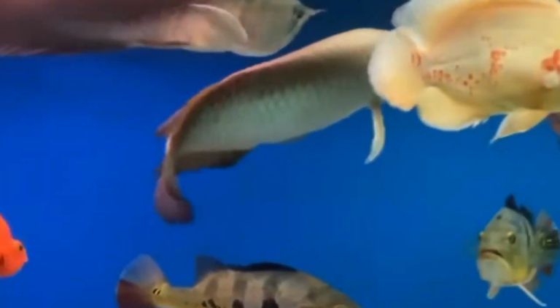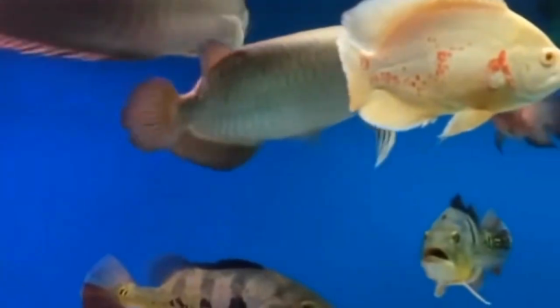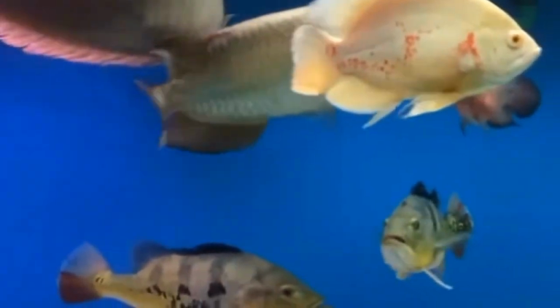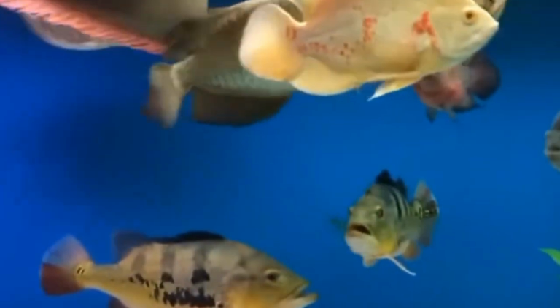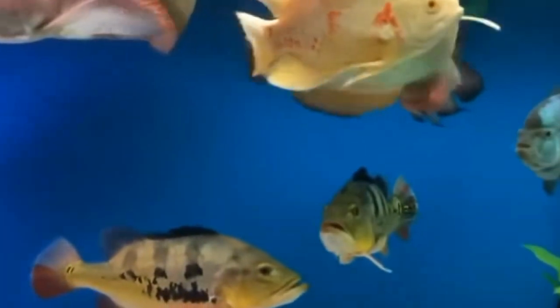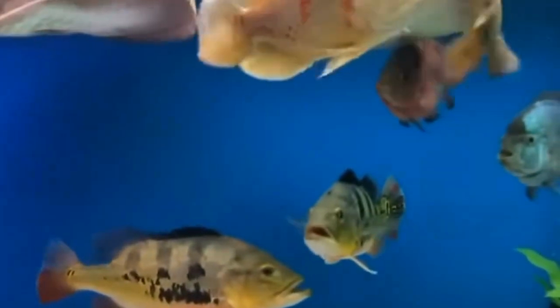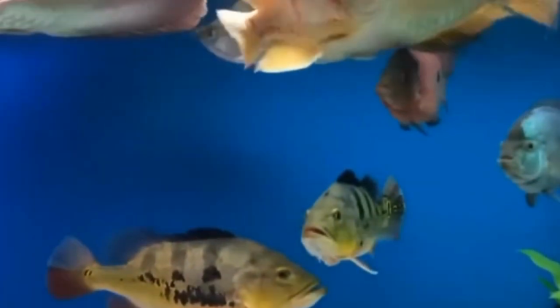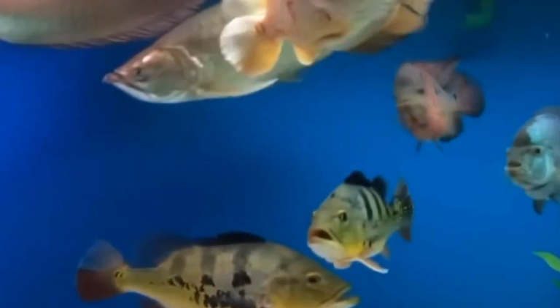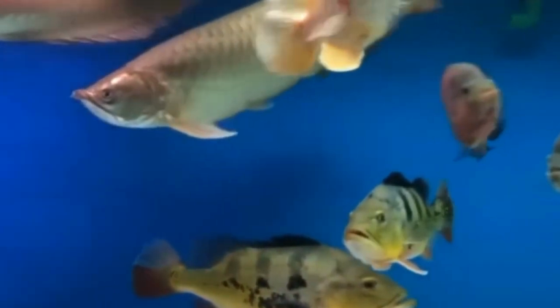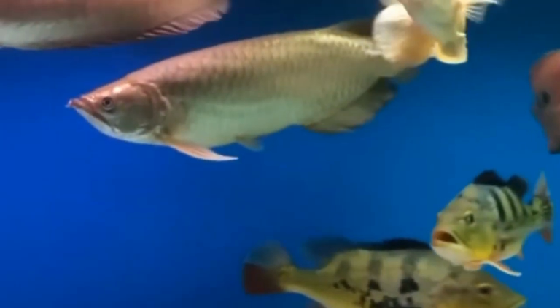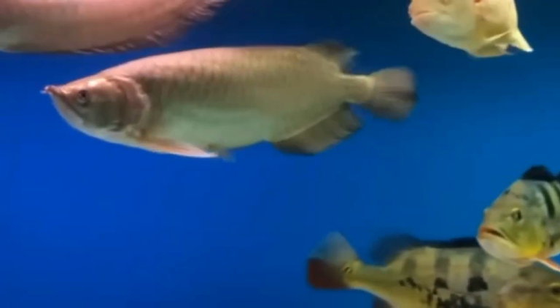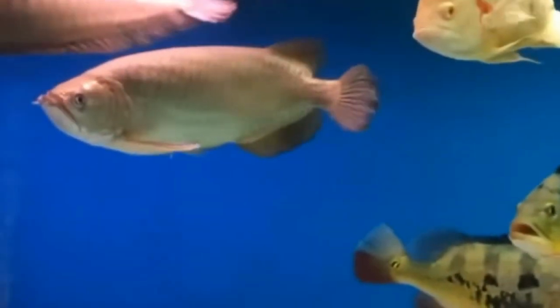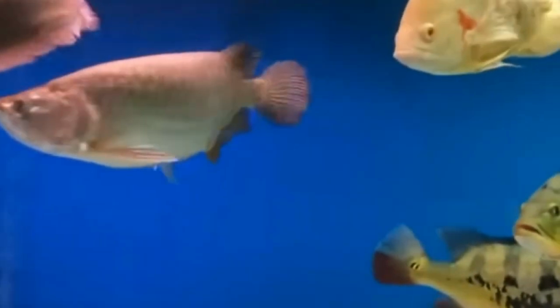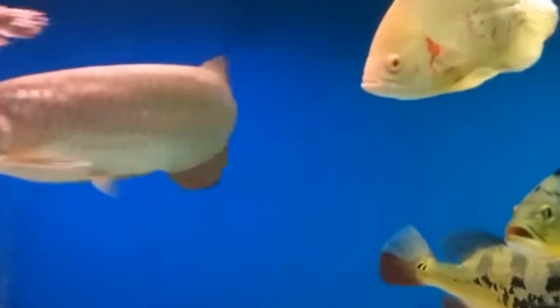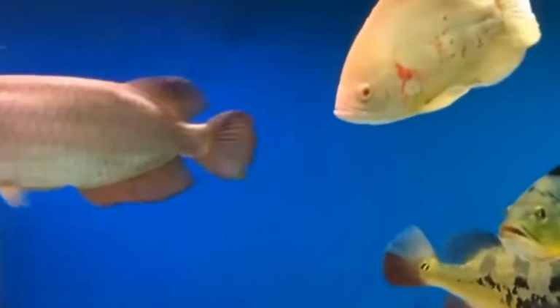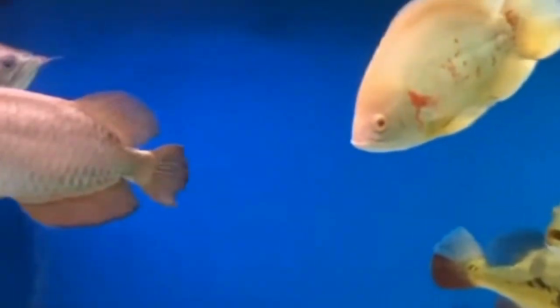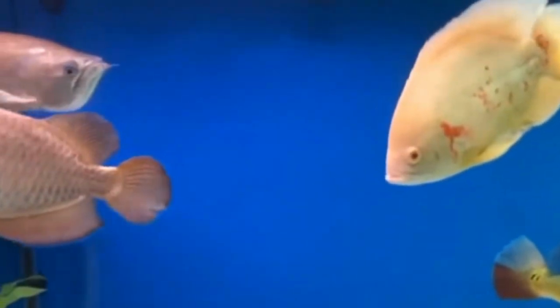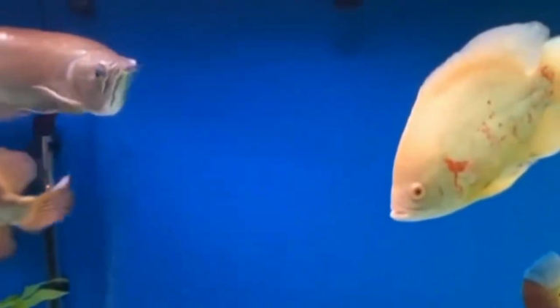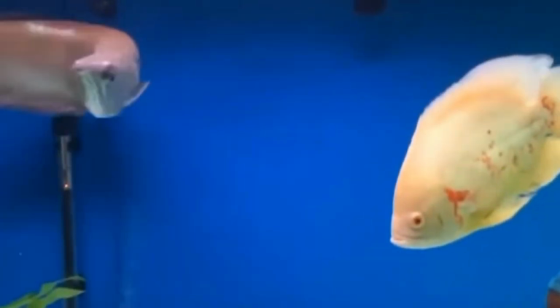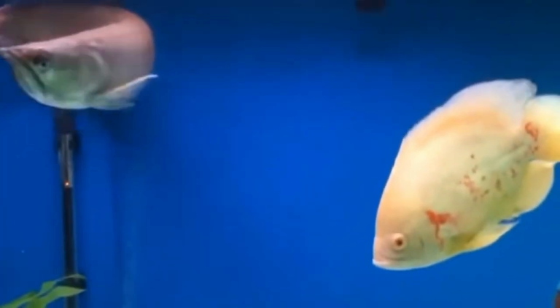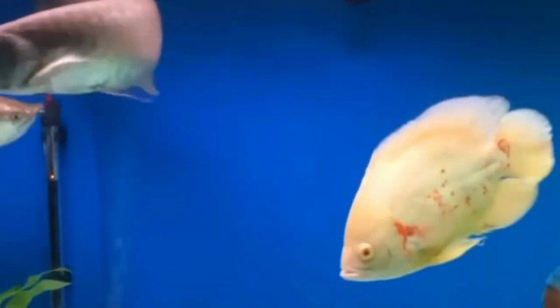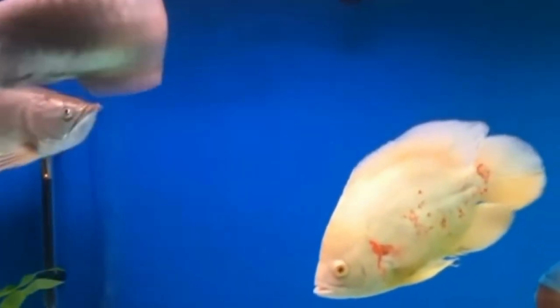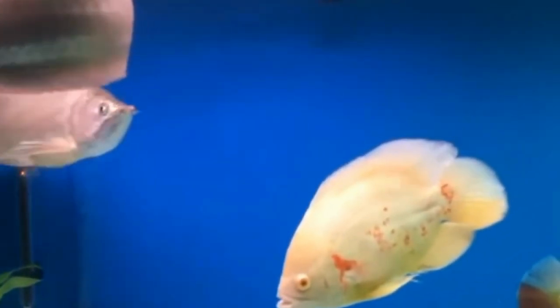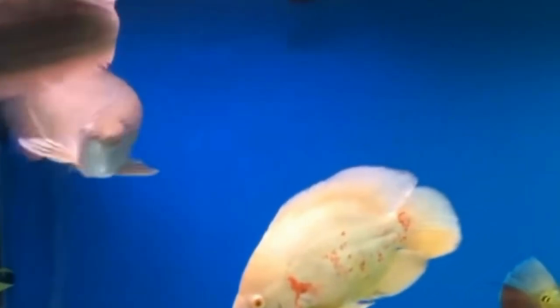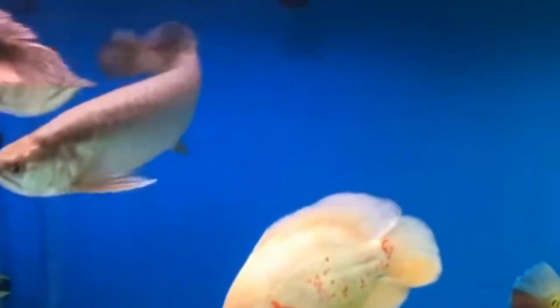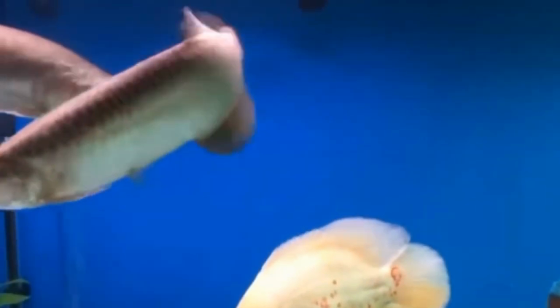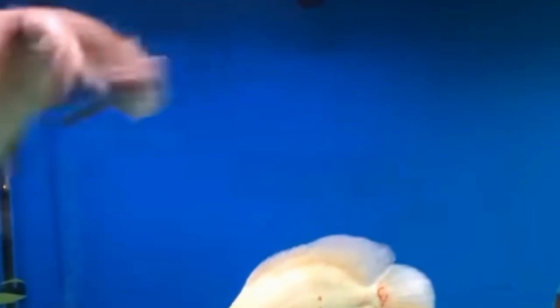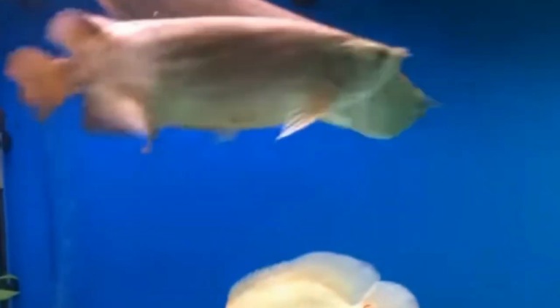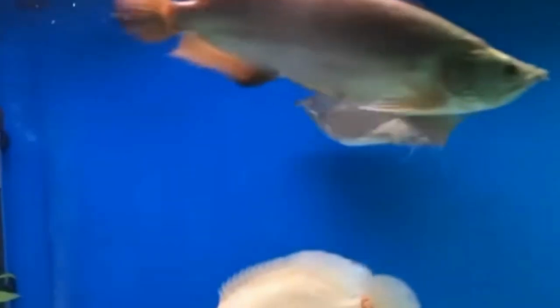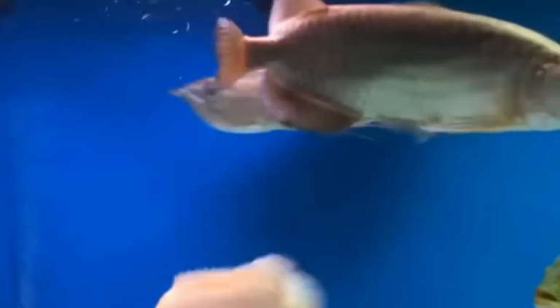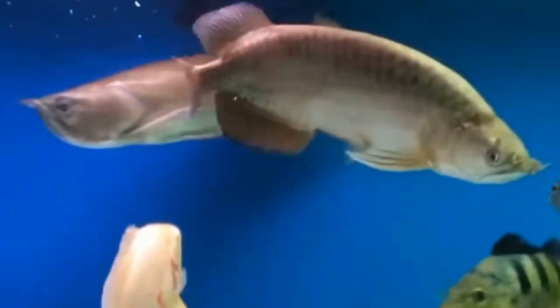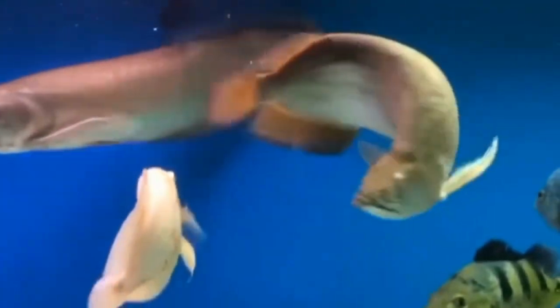Firstly, it is essential to maintain proper water quality in the aquarium to ensure that there is an adequate supply of oxygen for the fish. Regular water changes, proper filtration, and avoiding overstocking can help to maintain optimal oxygen levels in the tank.